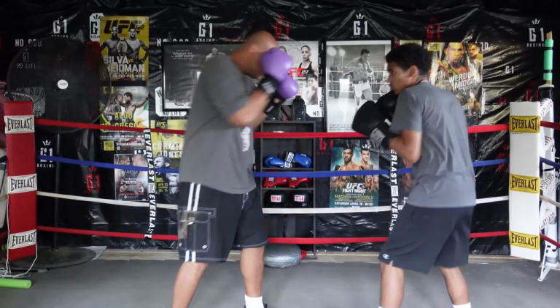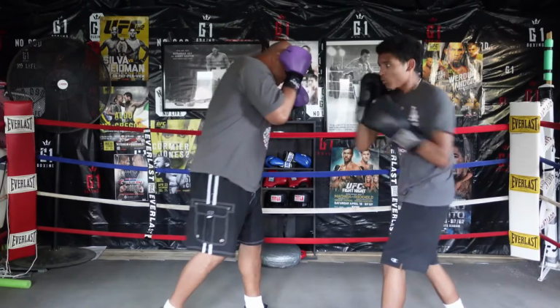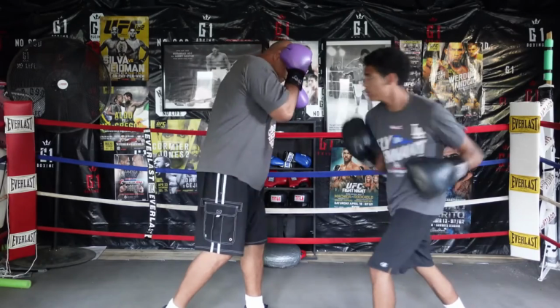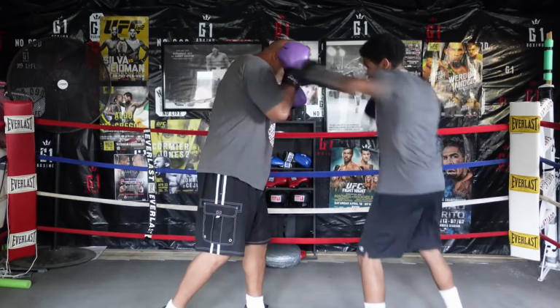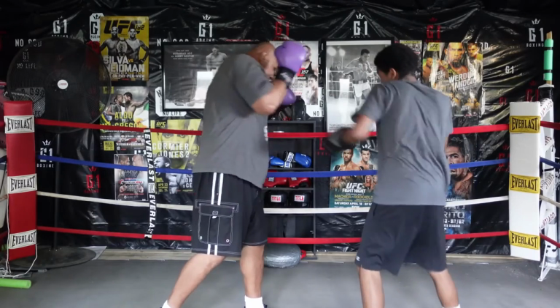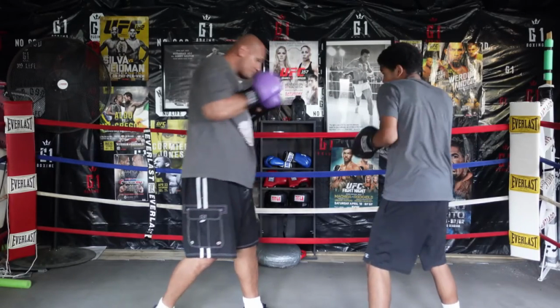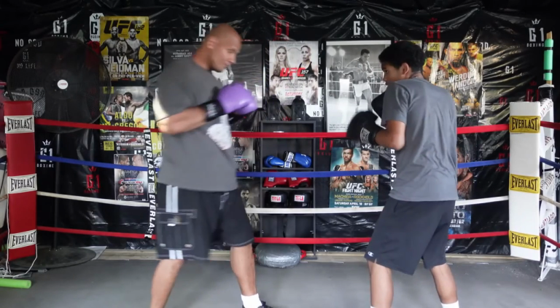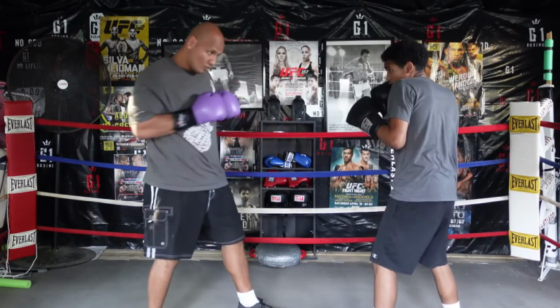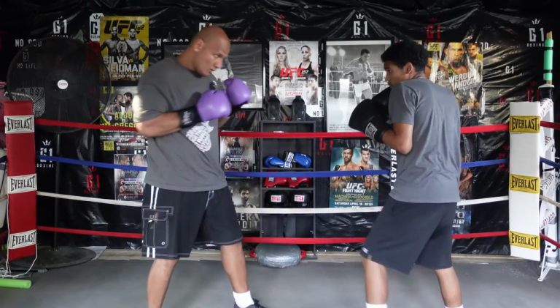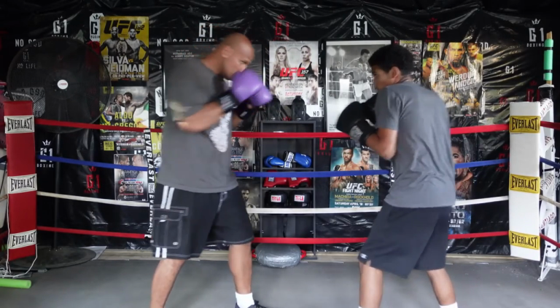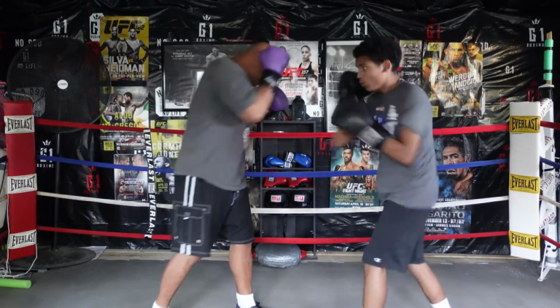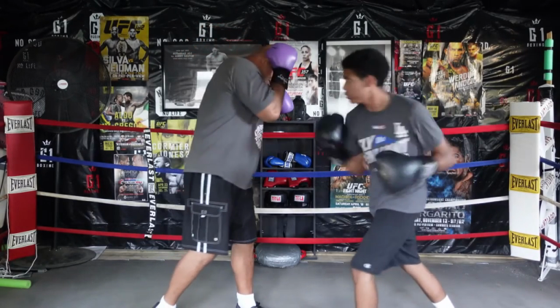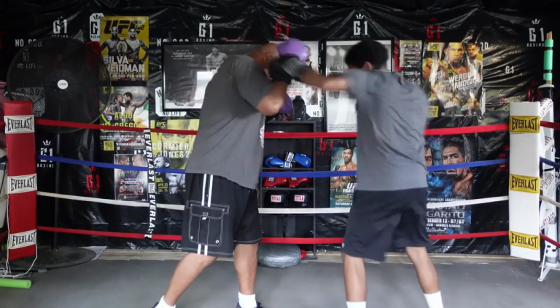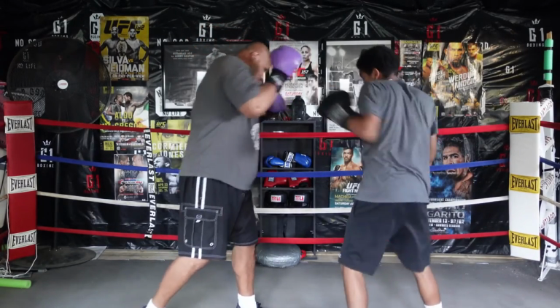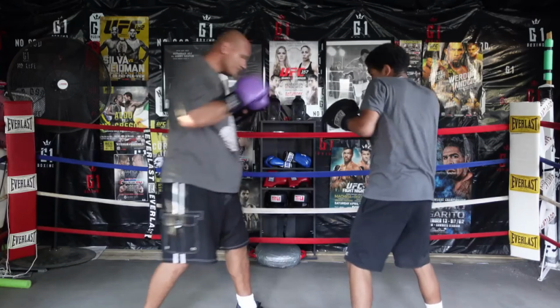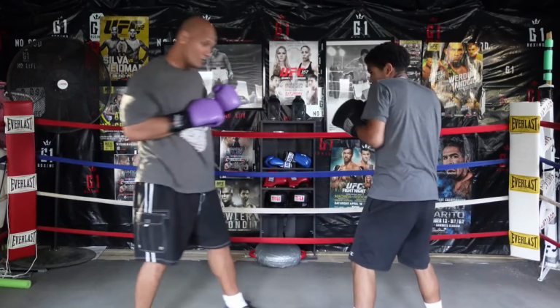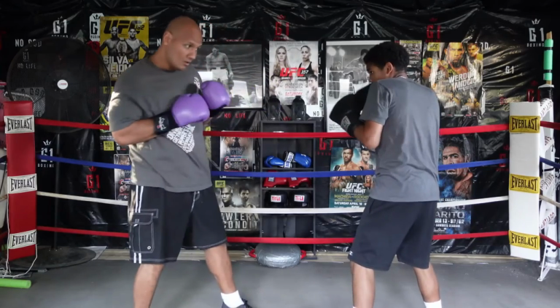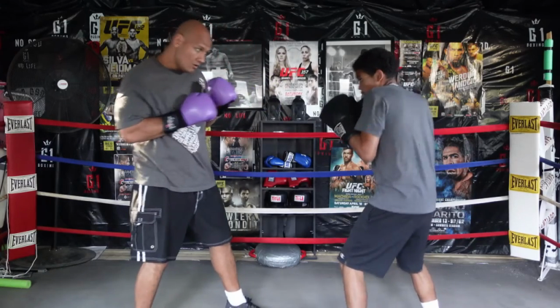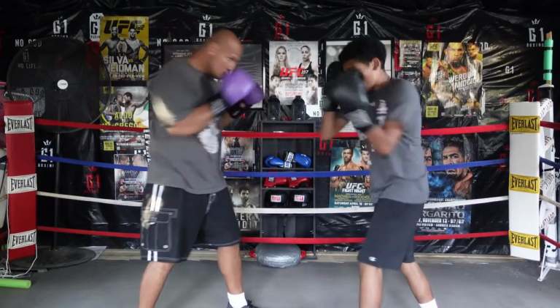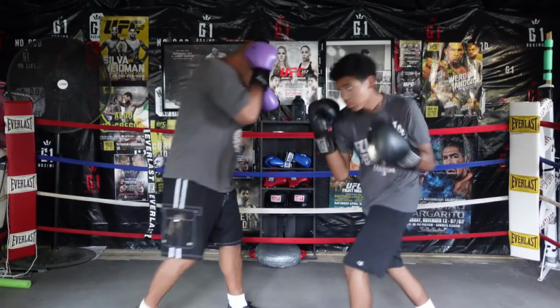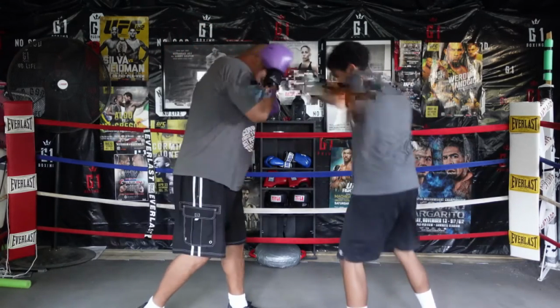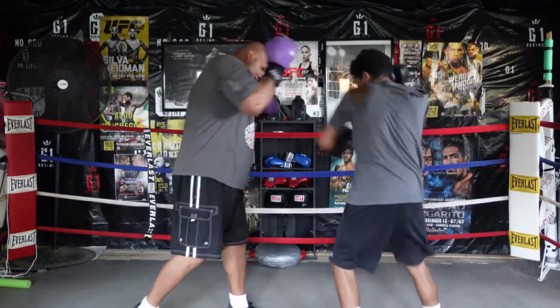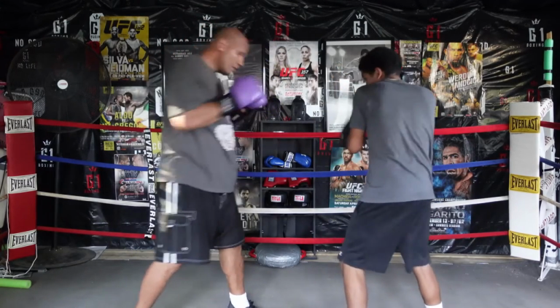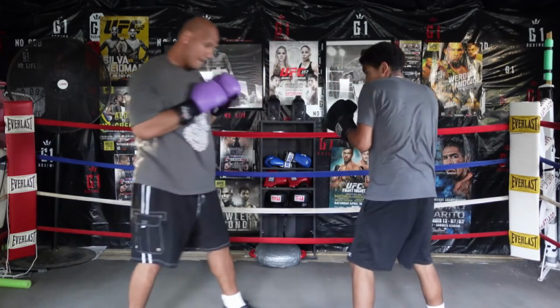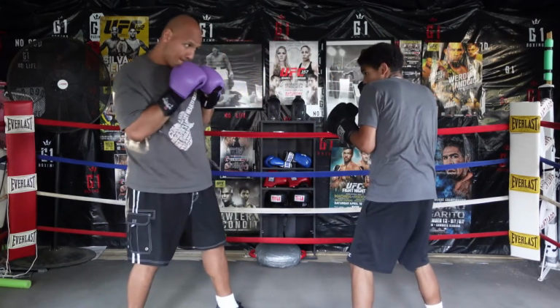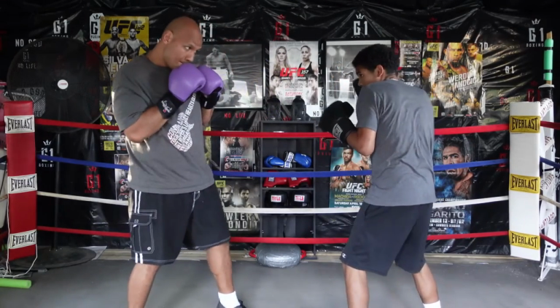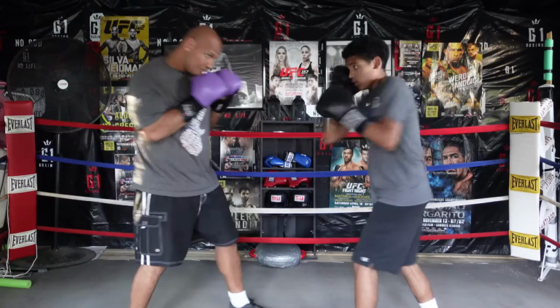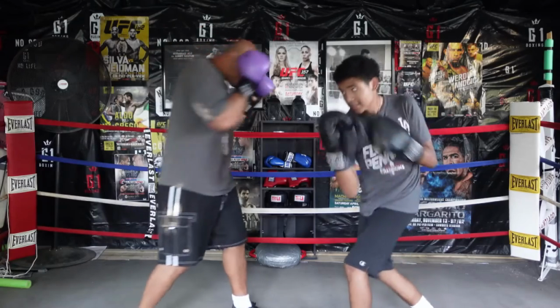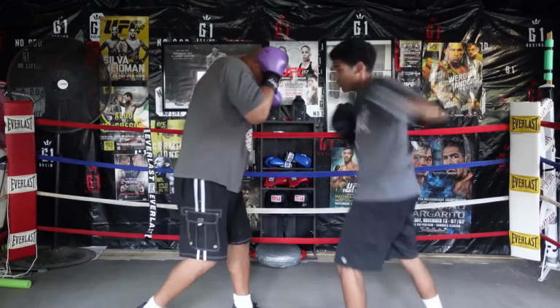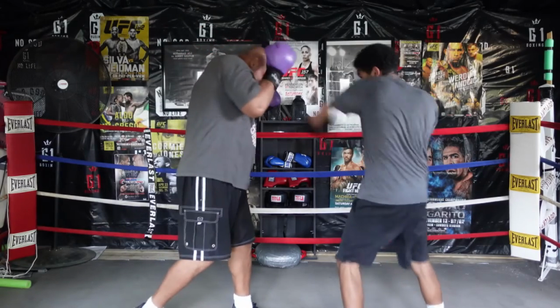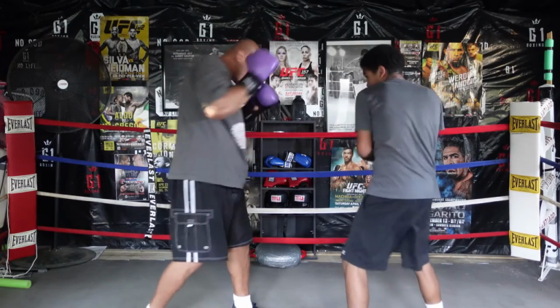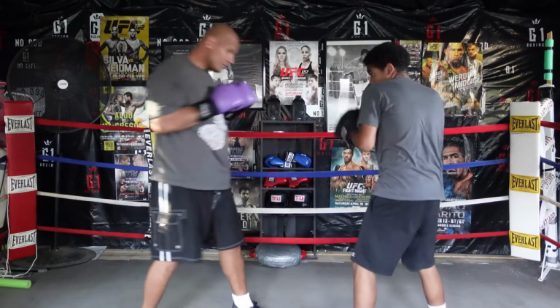Next is how to defend the left hook. You want to cover up with your gloves, and if you roll with it, it takes some of the pressure off of their punch.